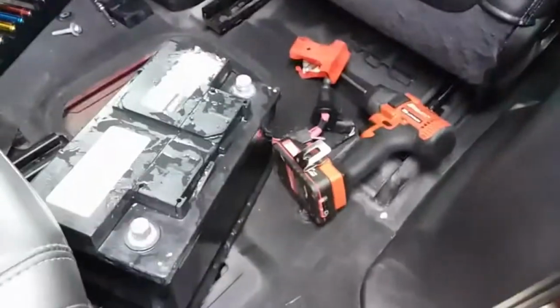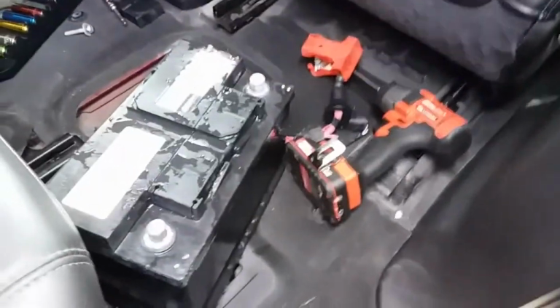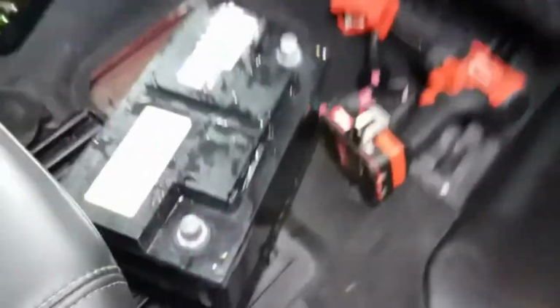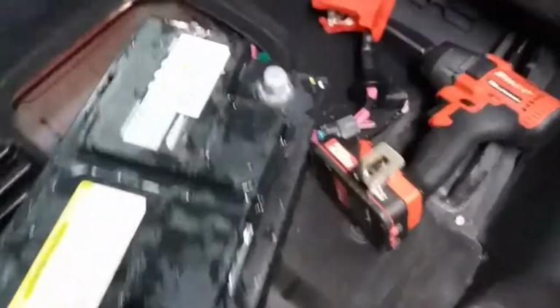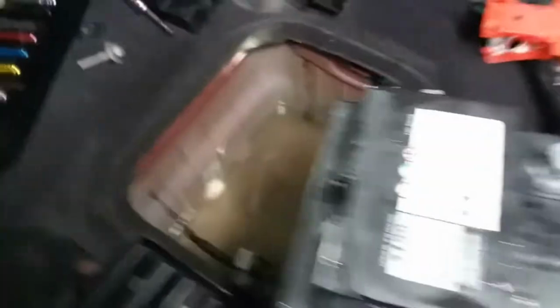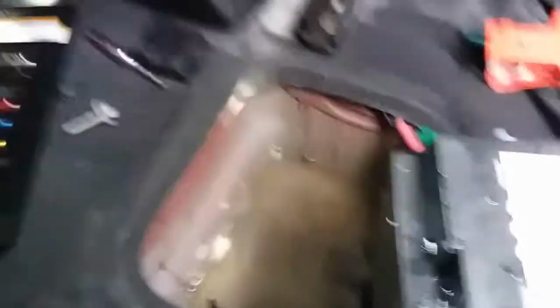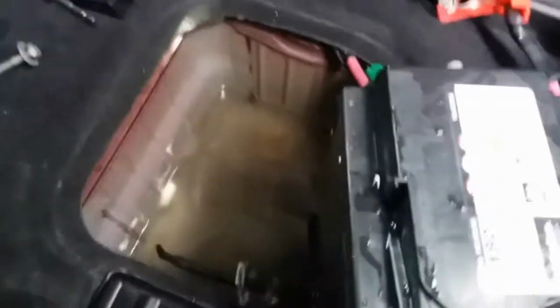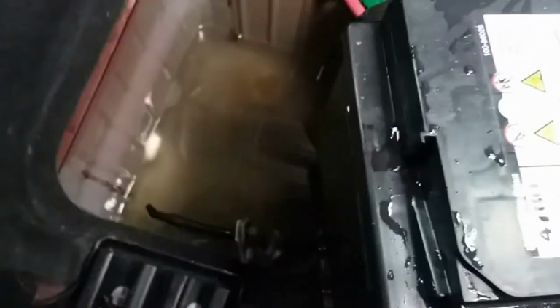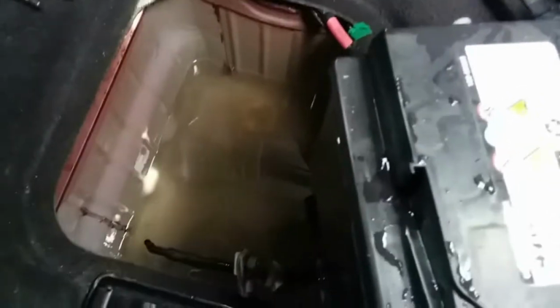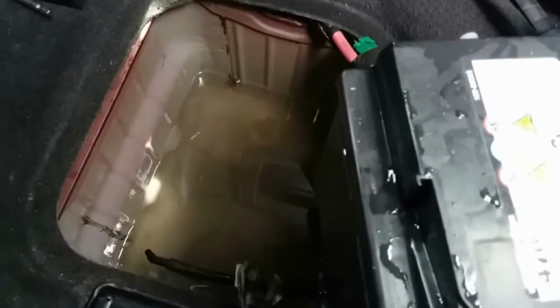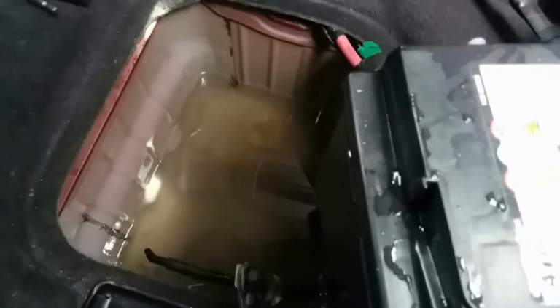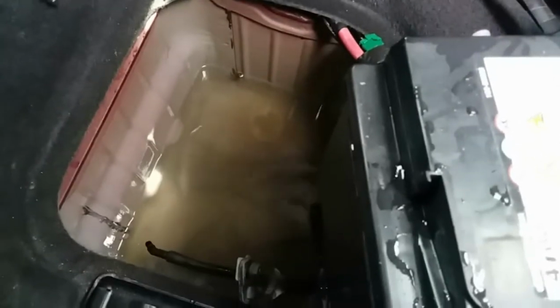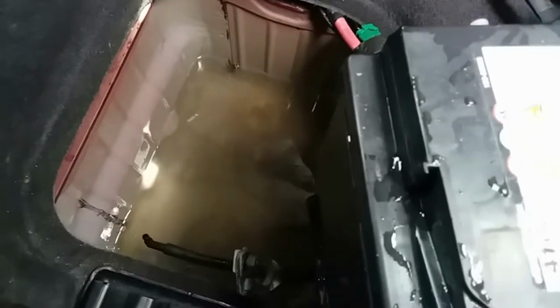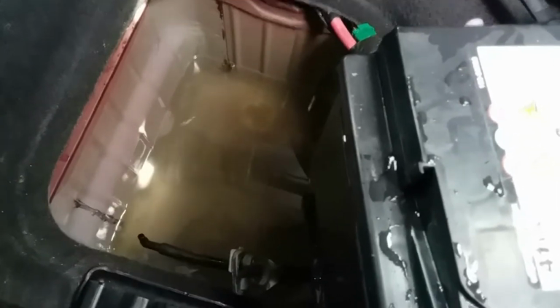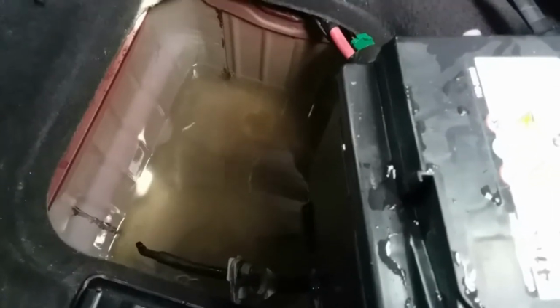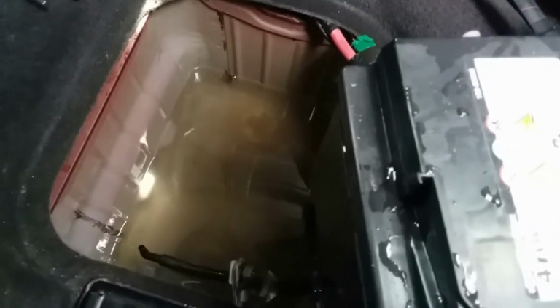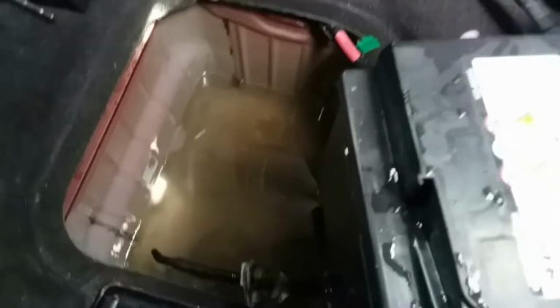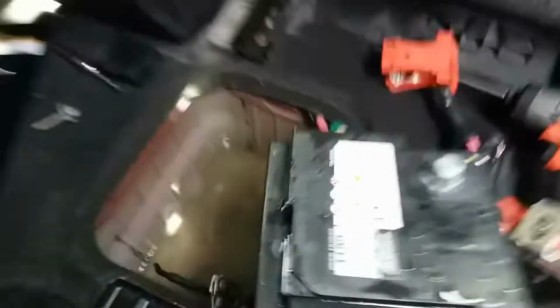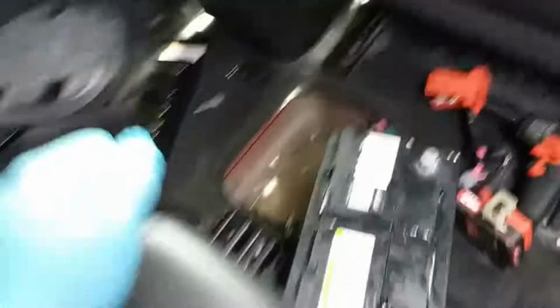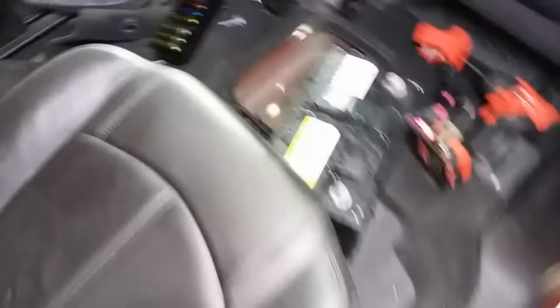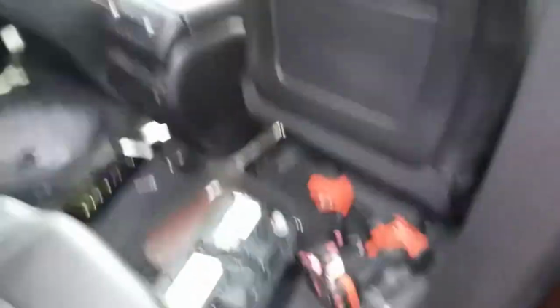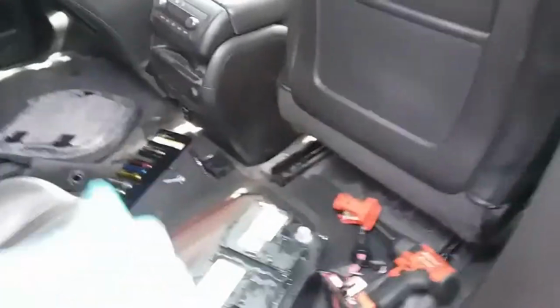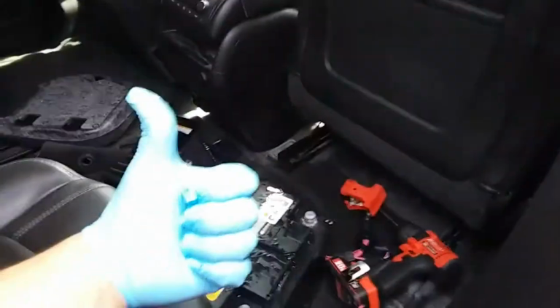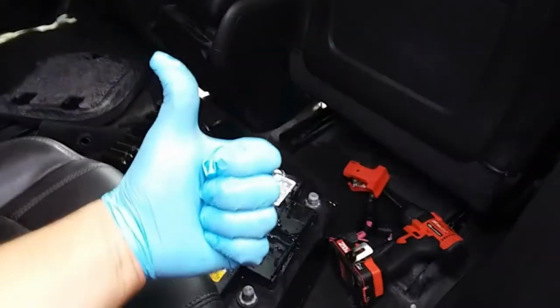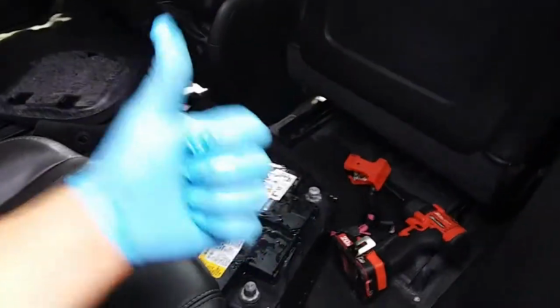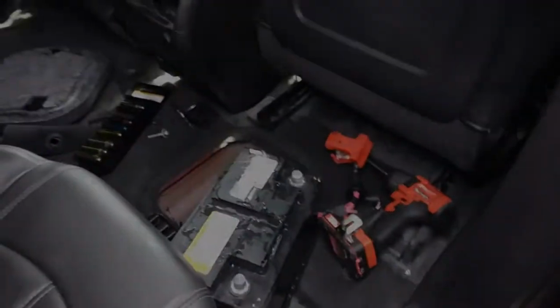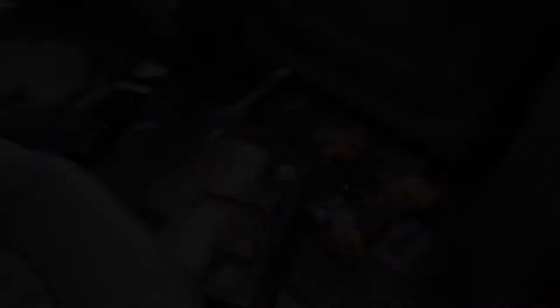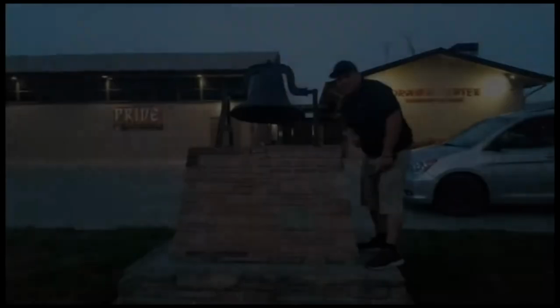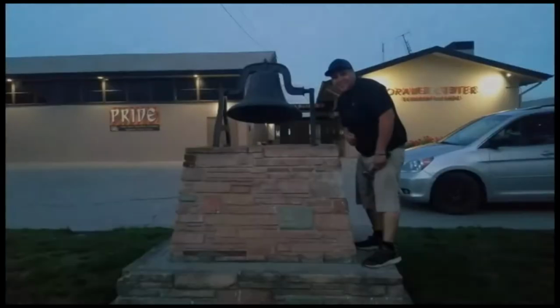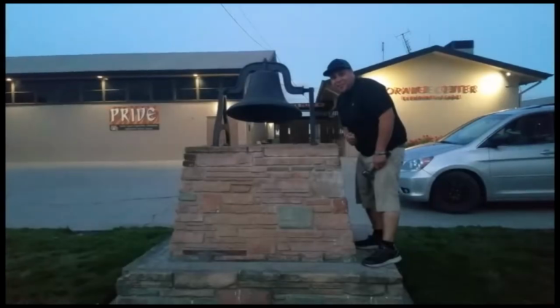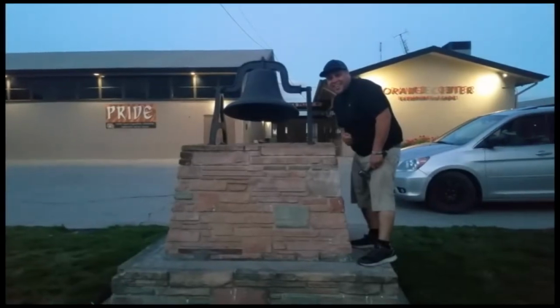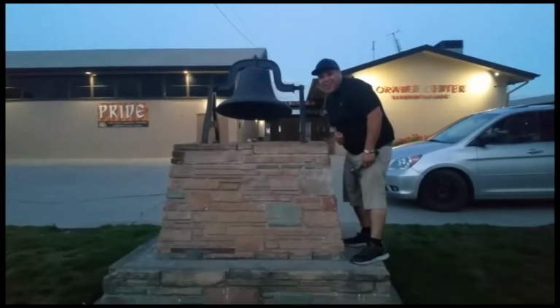And there it is. That is how you remove a battery from a 2015 GMC Acadia. Thank you for watching — please like and subscribe, and don't forget to hit that bell.